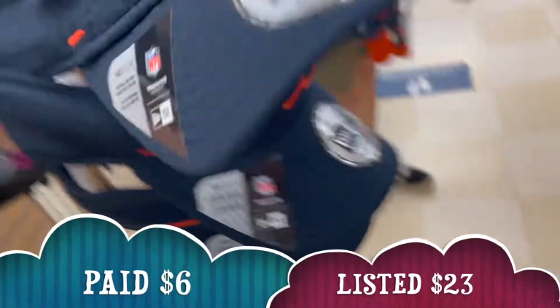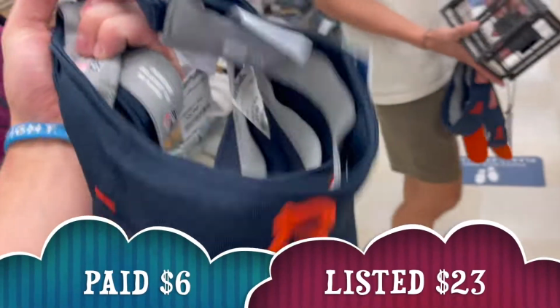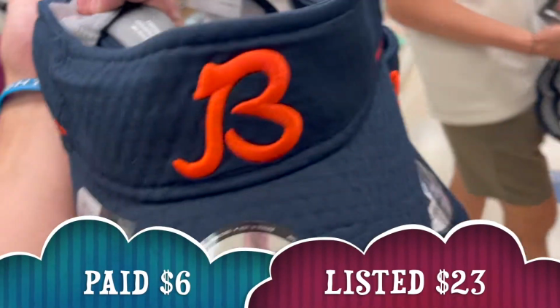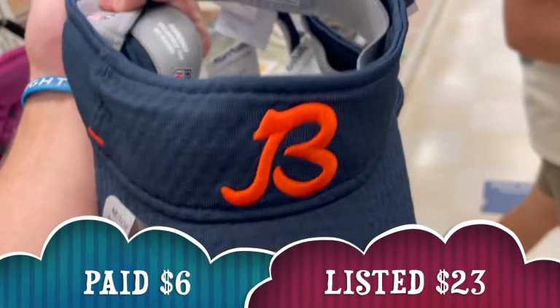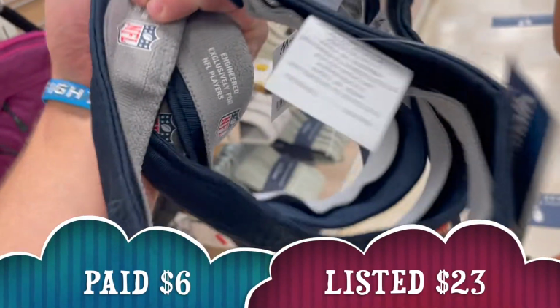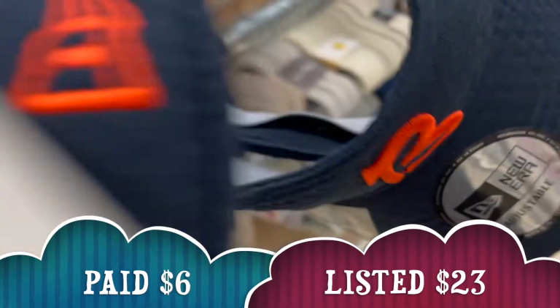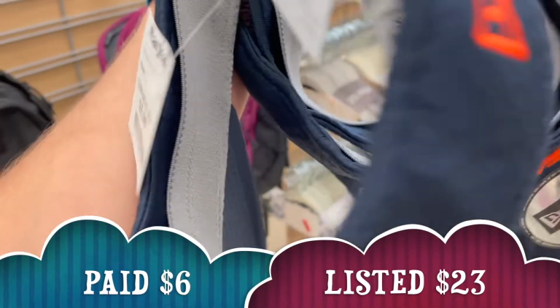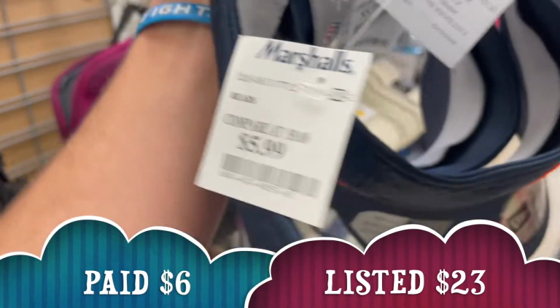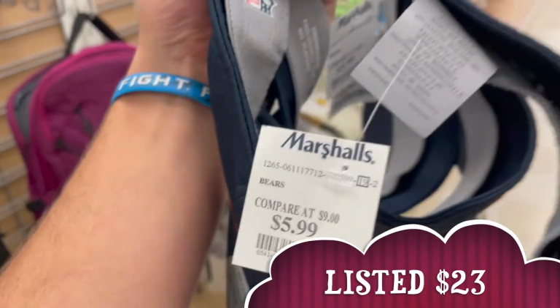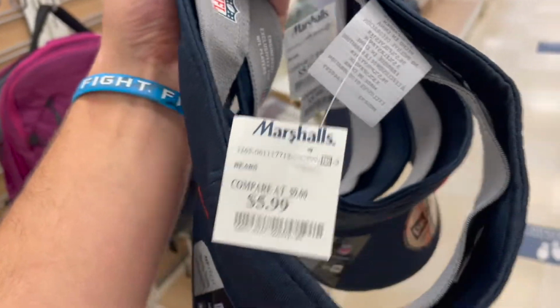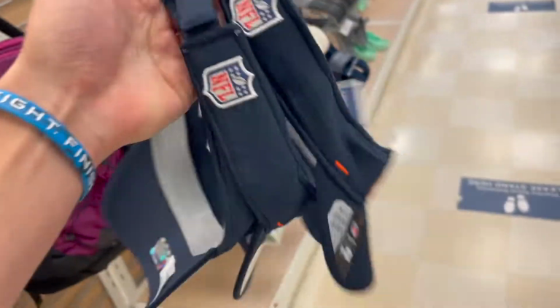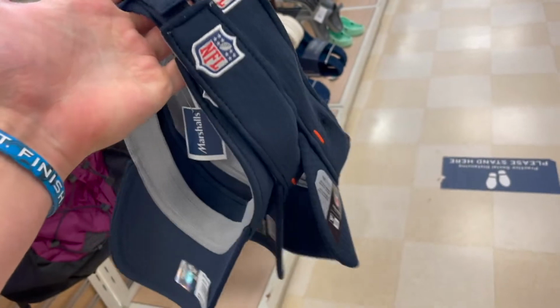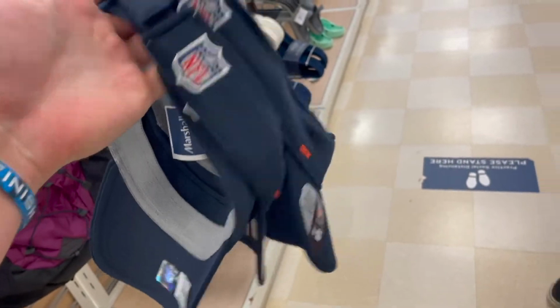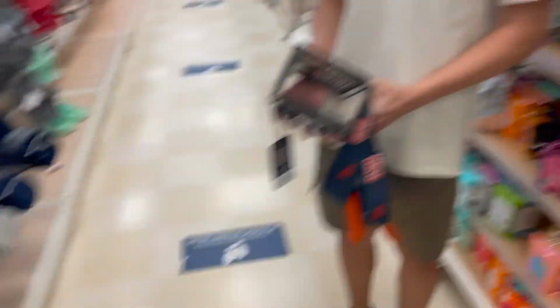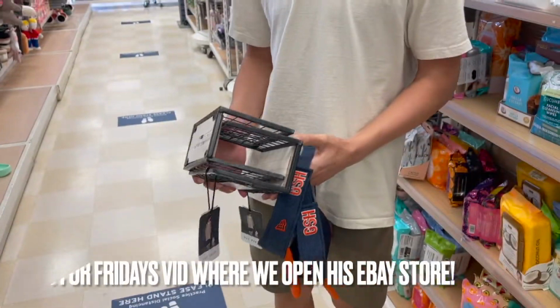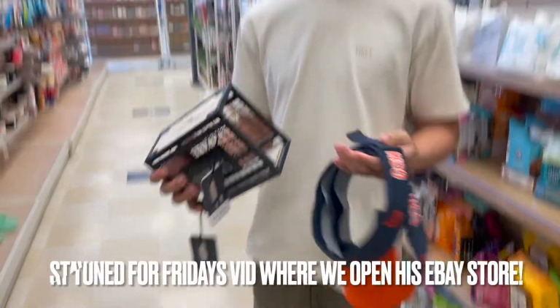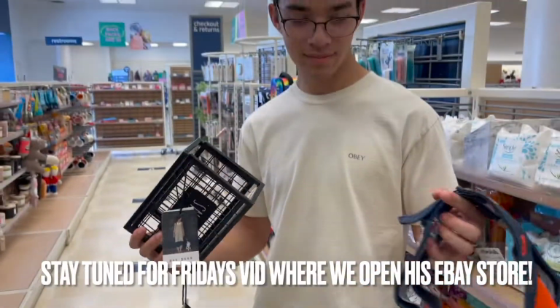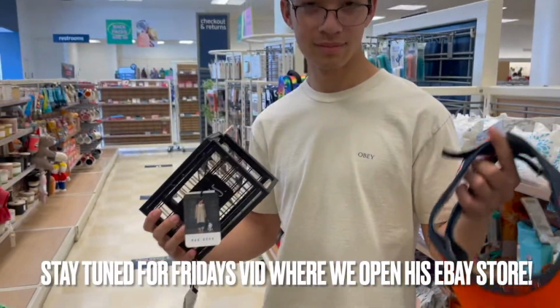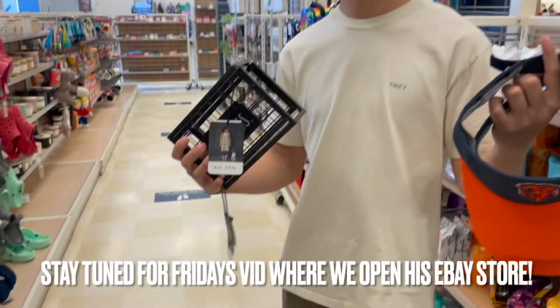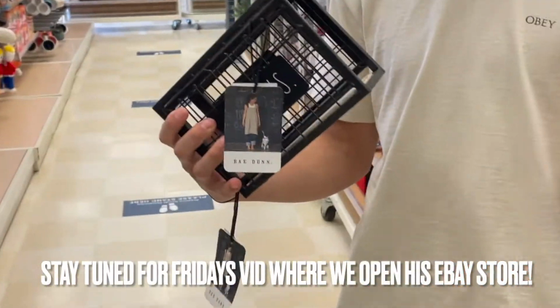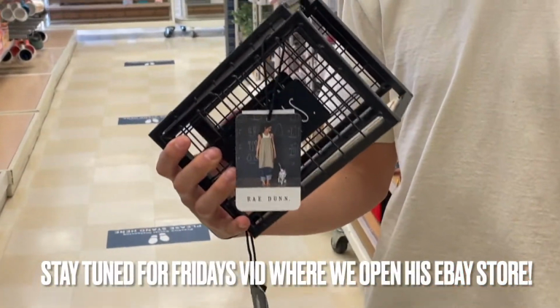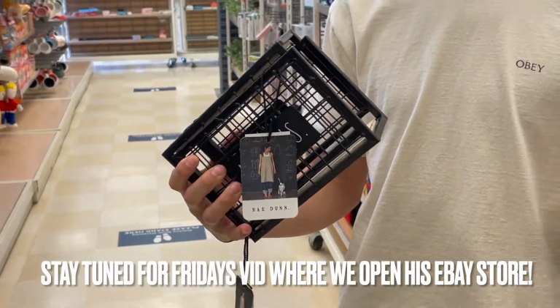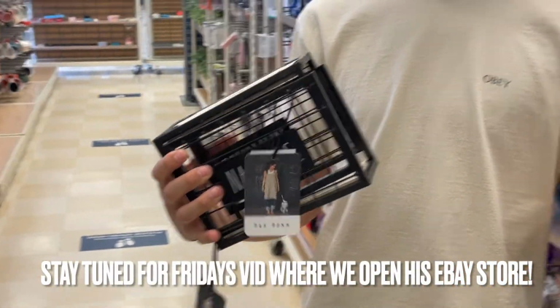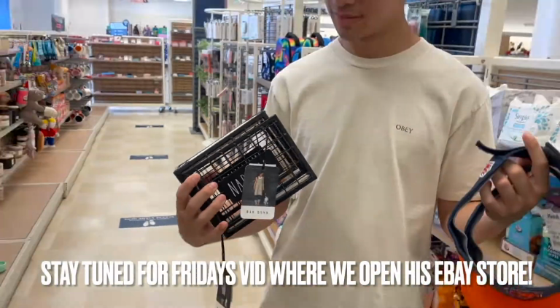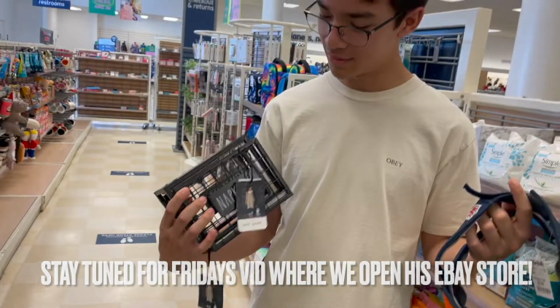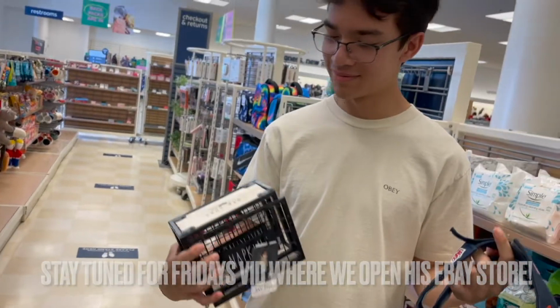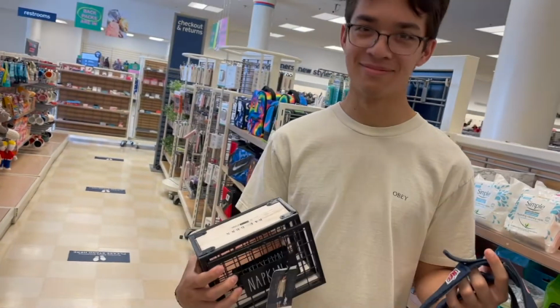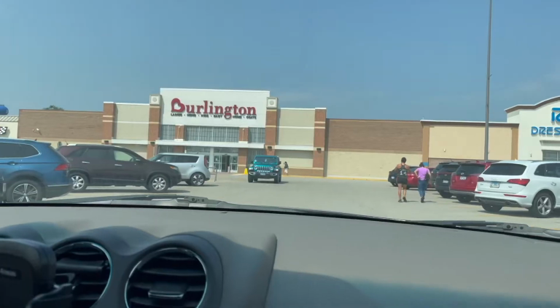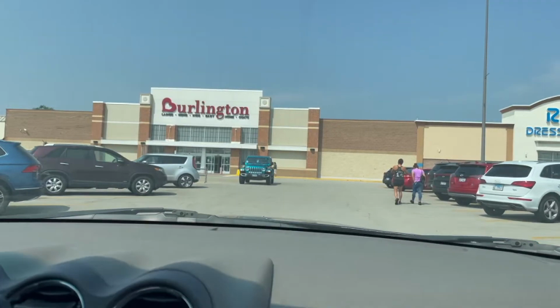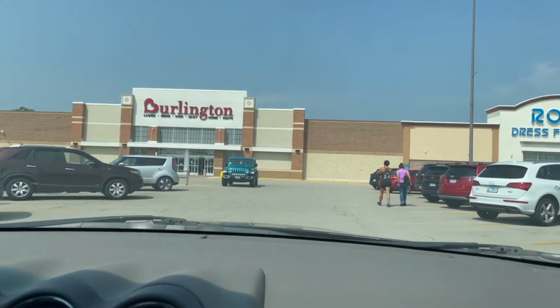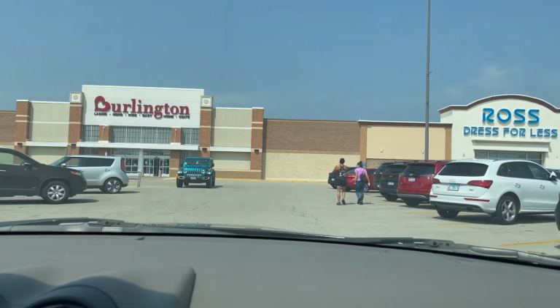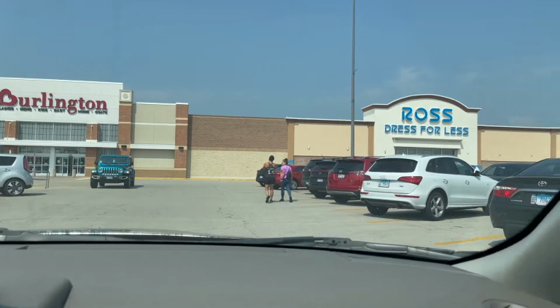Store number one for the day. Got some Bears visors — easy 20 bucks a piece. Evan got some Ray Dunn napkin holders. He's in the game, folks.